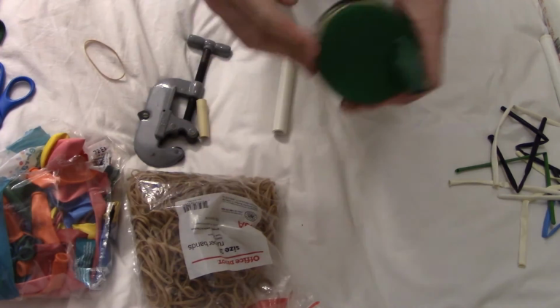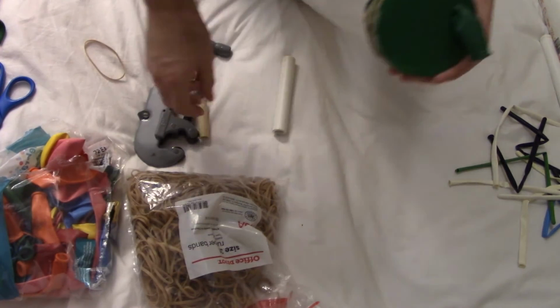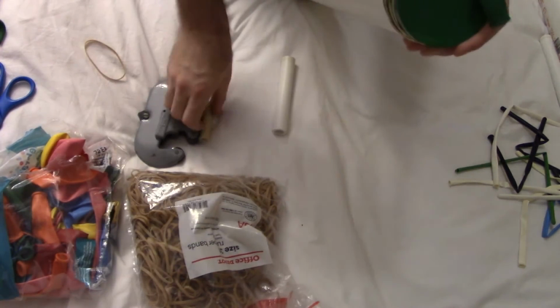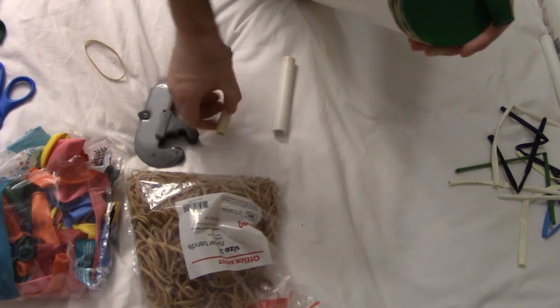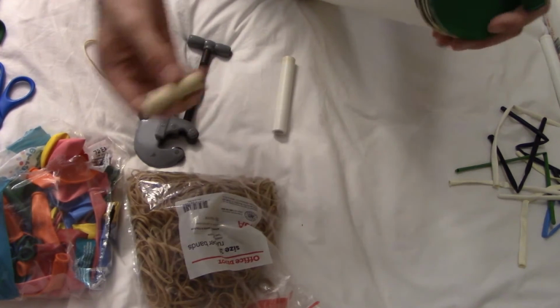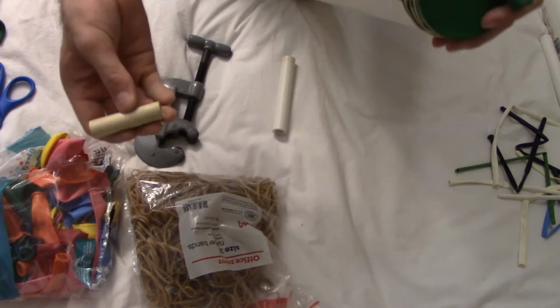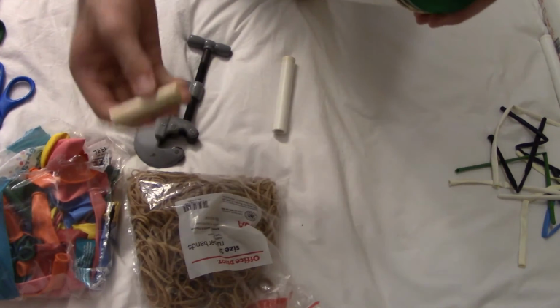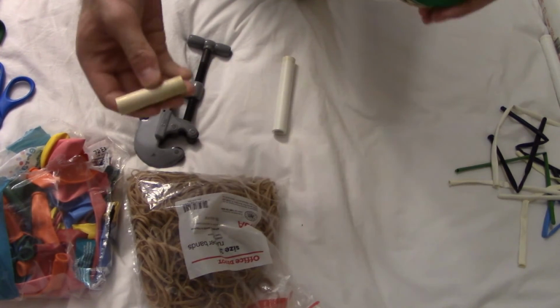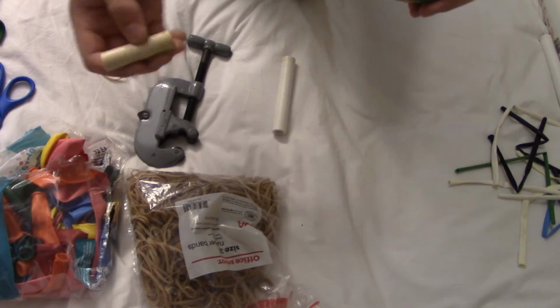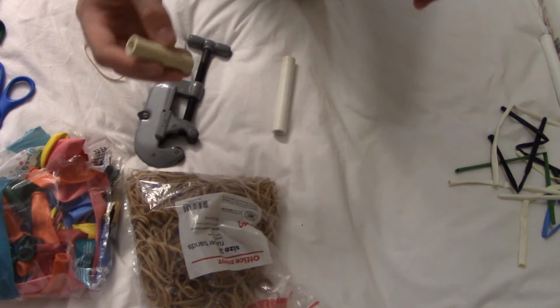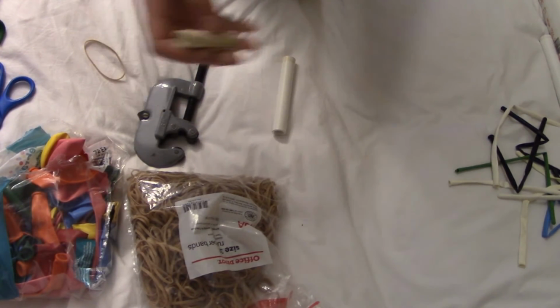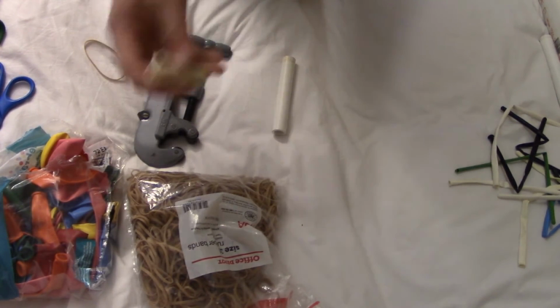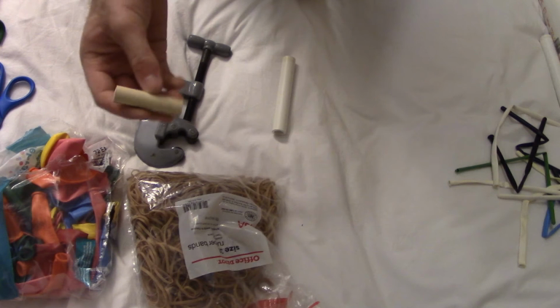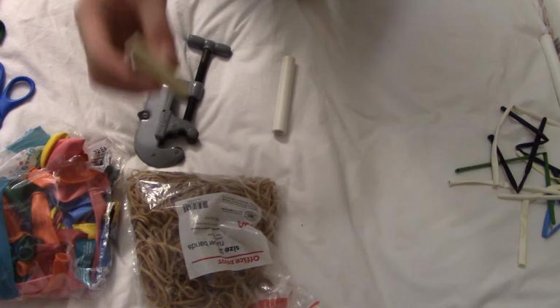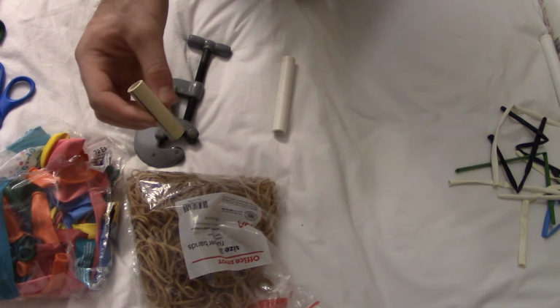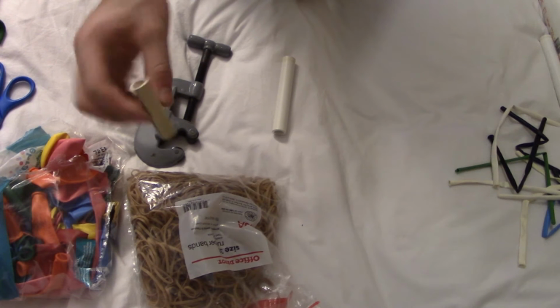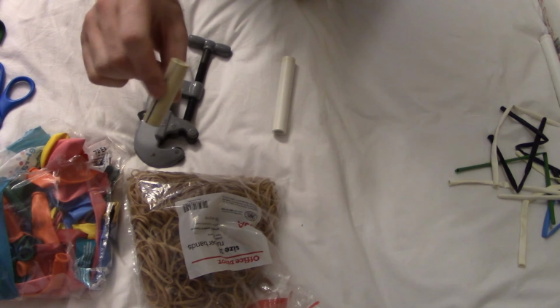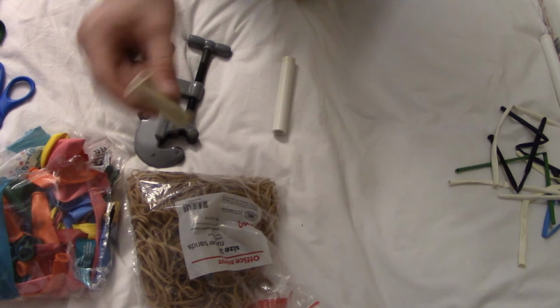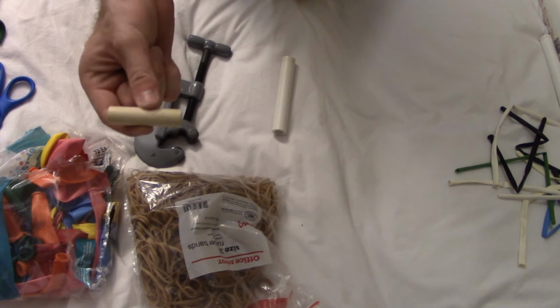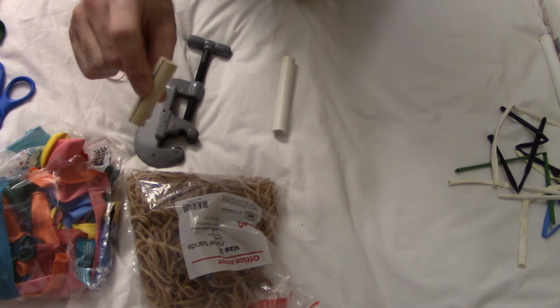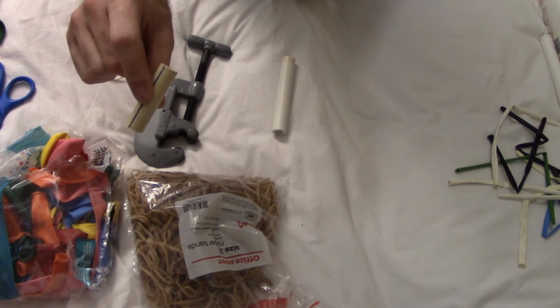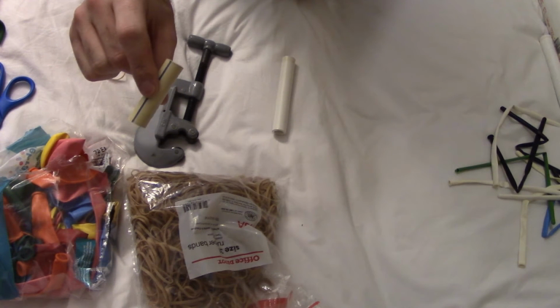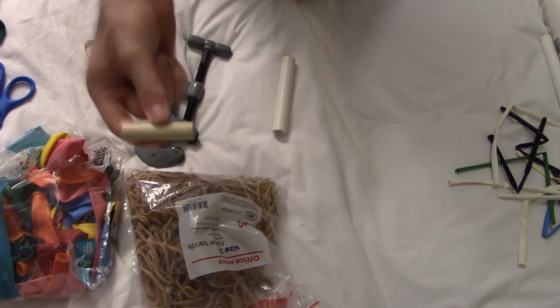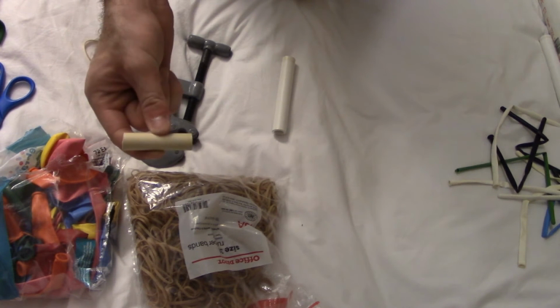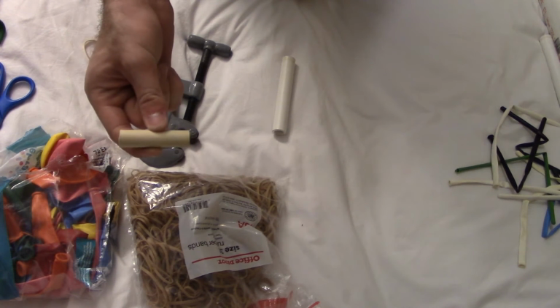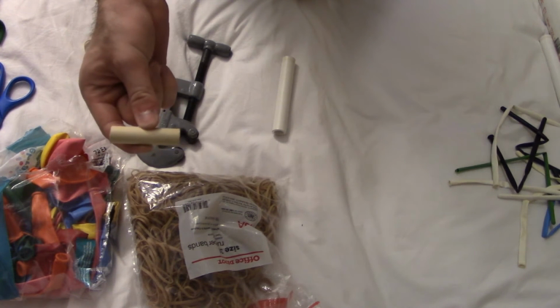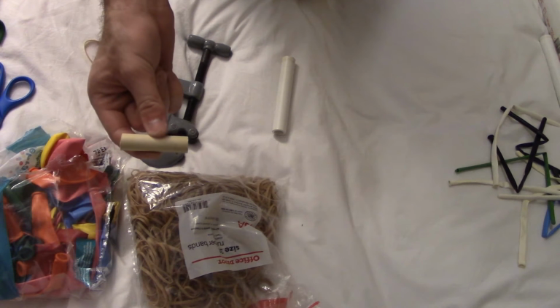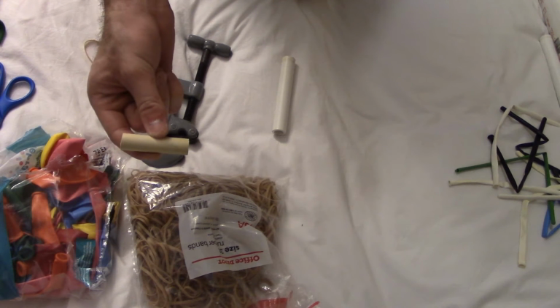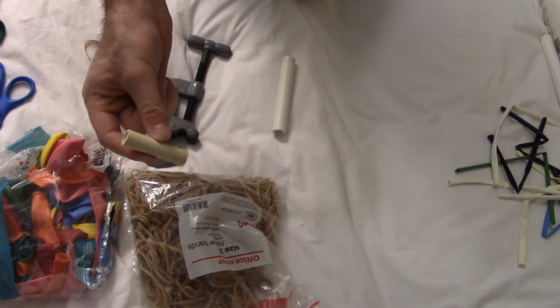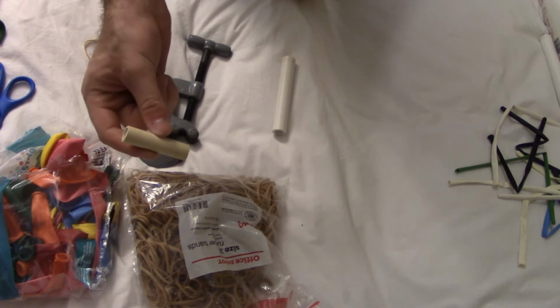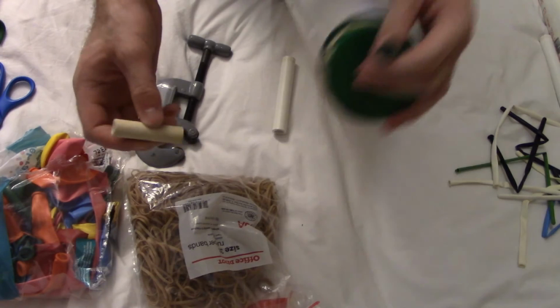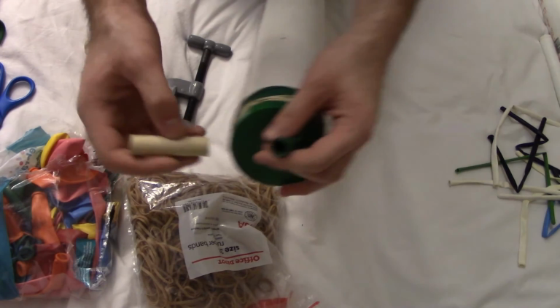And it also helps — you don't need it, but it helps a great deal — to cut a smaller piece of PVC to use as a mouthpiece.